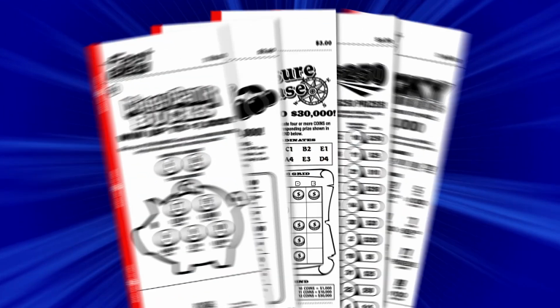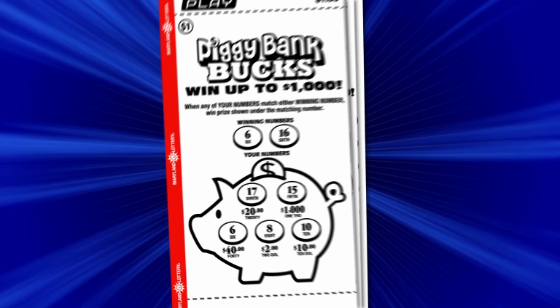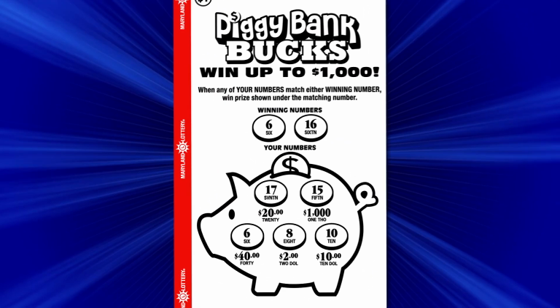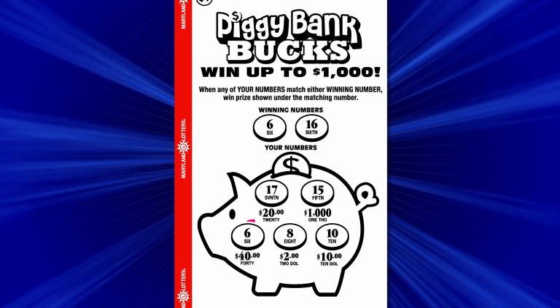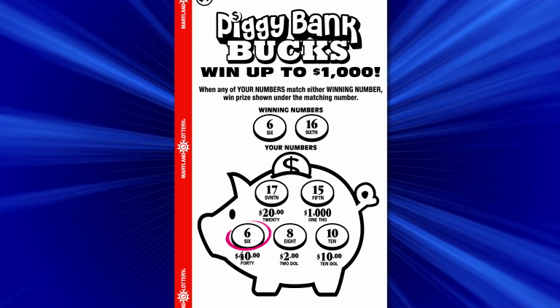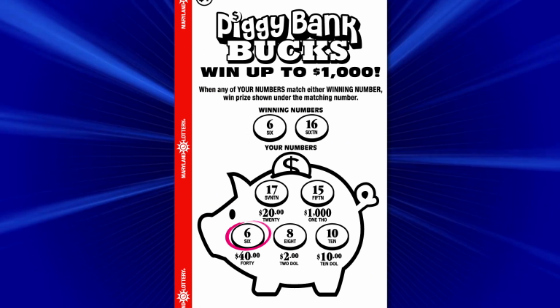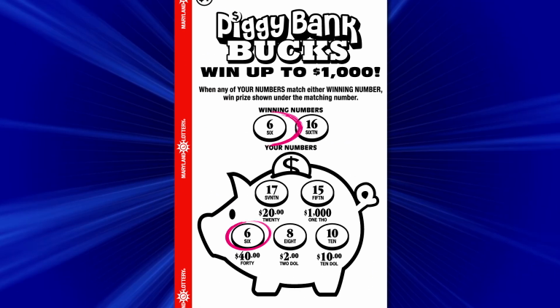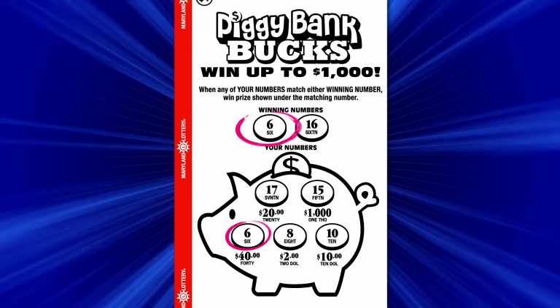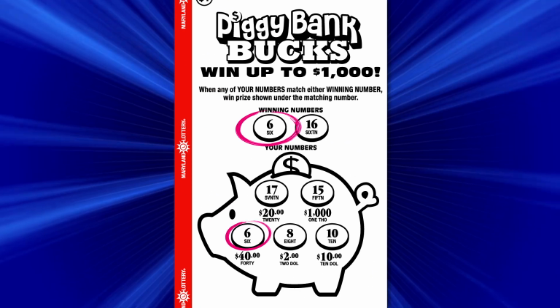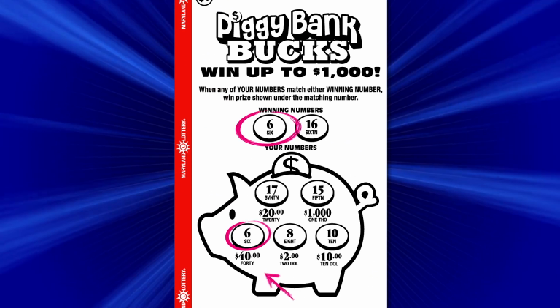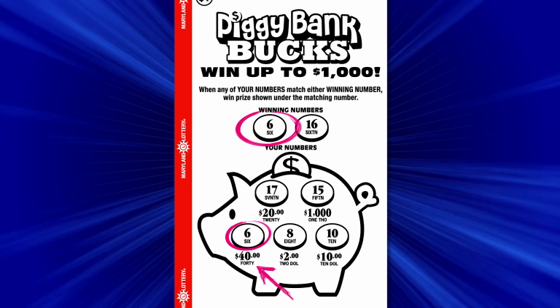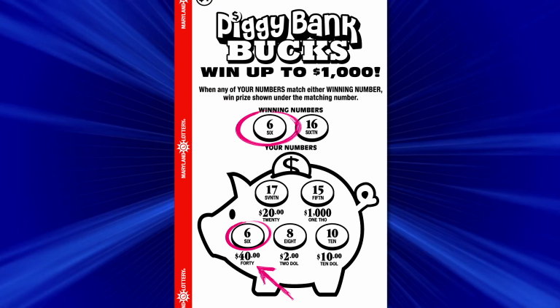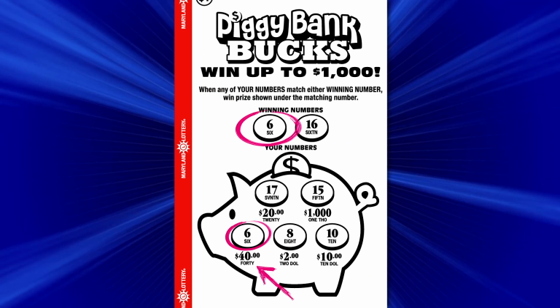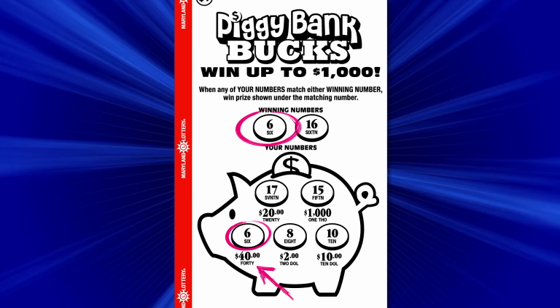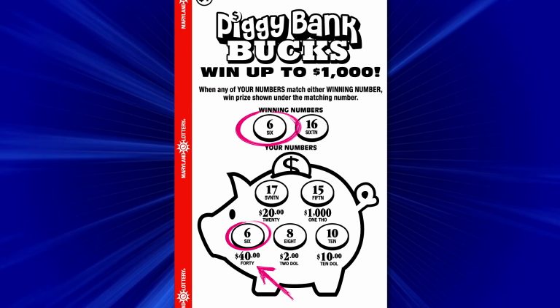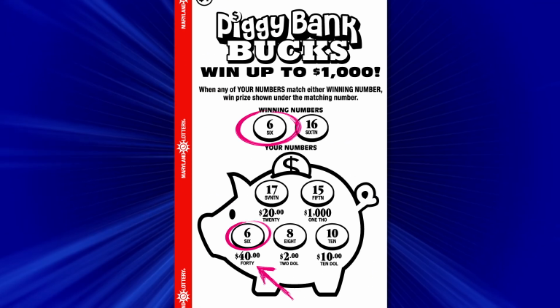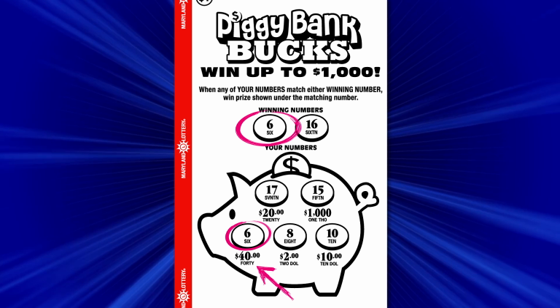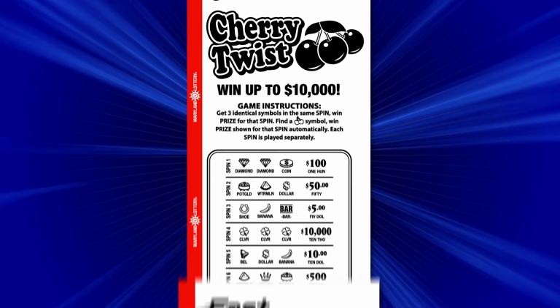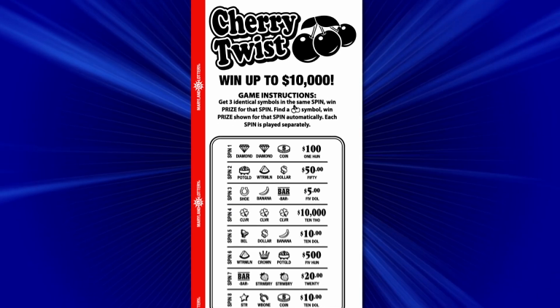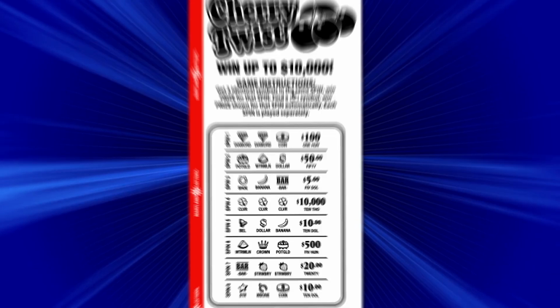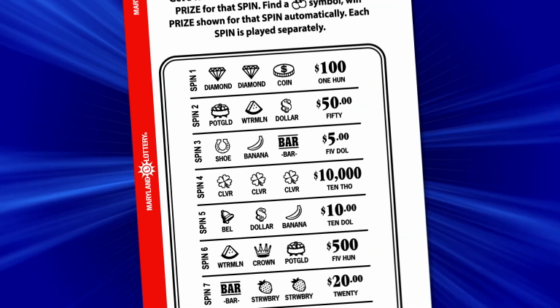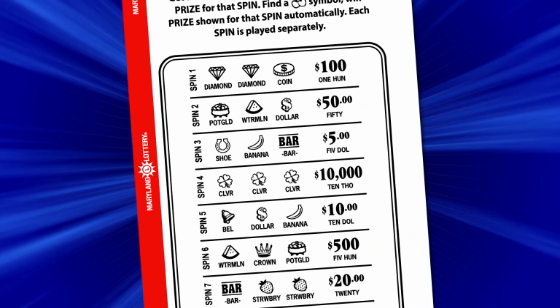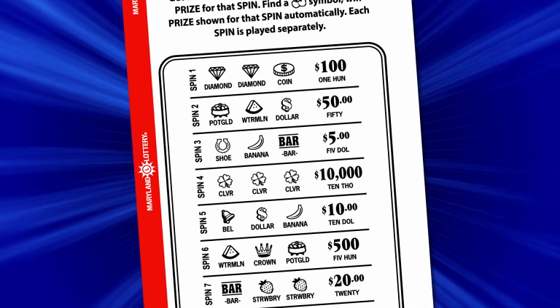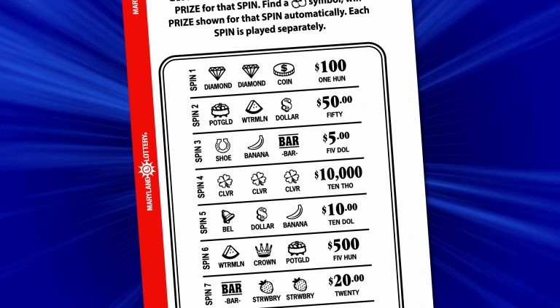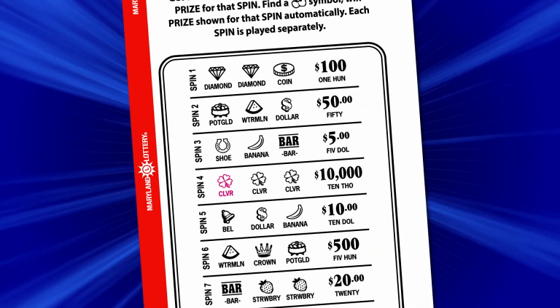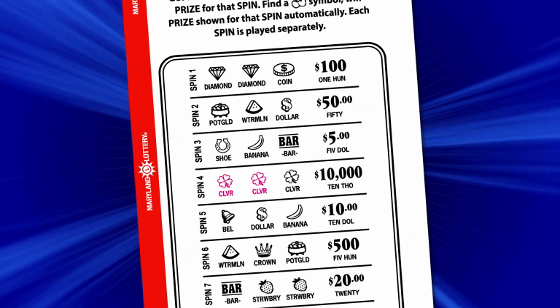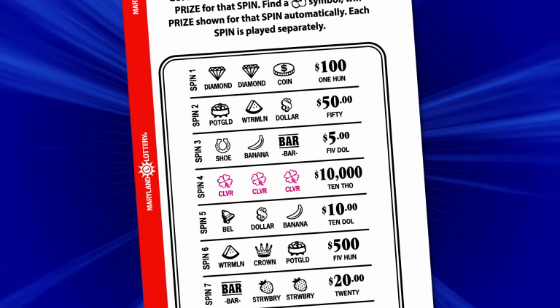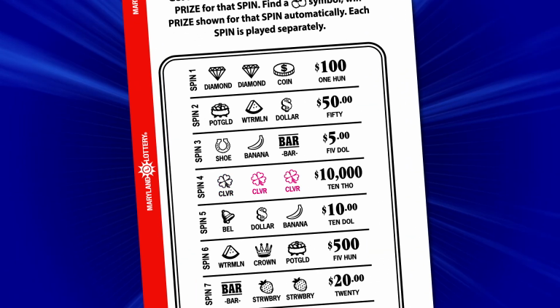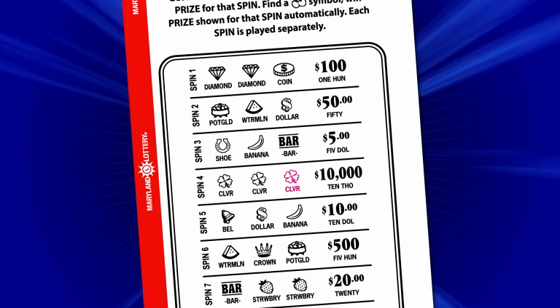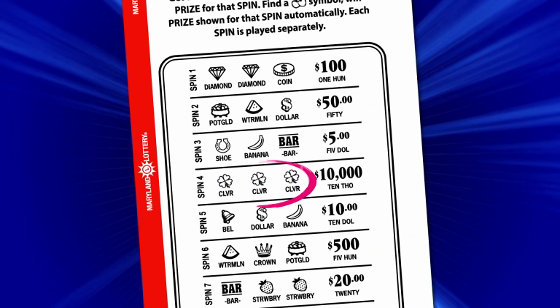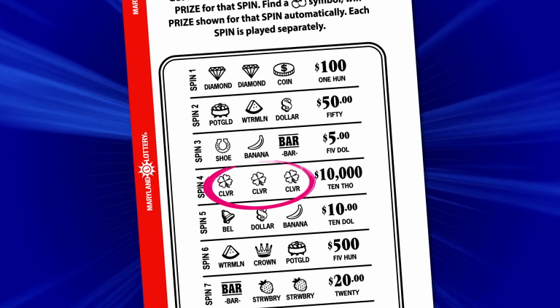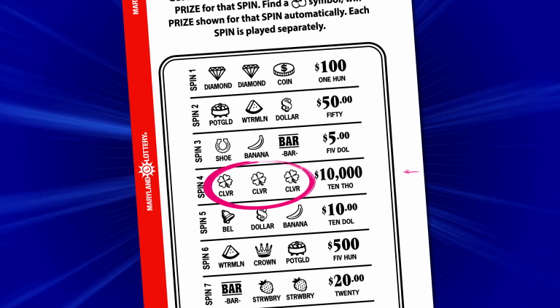For this game, when any of your numbers match the winning number, you win the prize shown under the matching number. On this game, you must get three identical symbols in the same horizontal spin to win the prize shown.